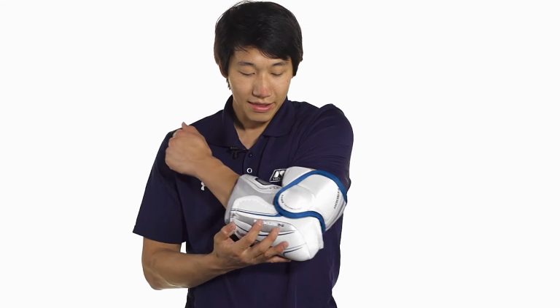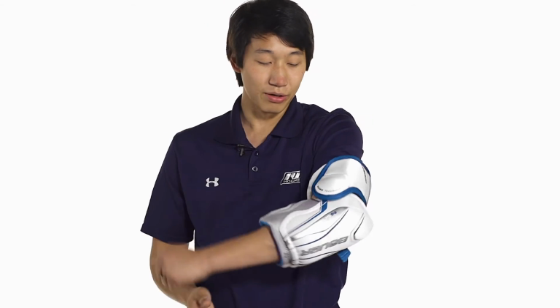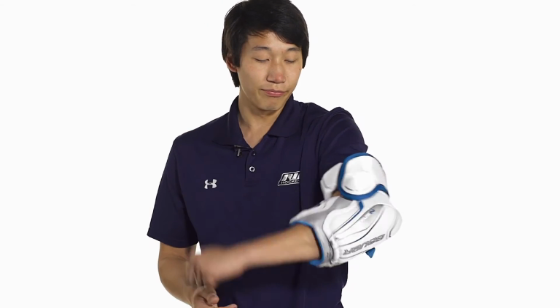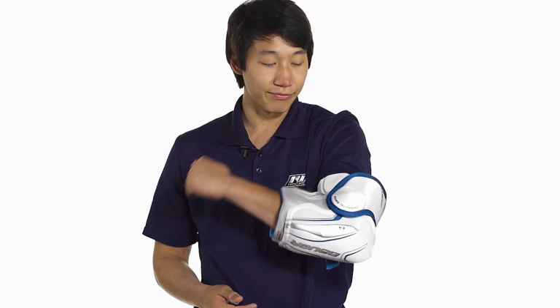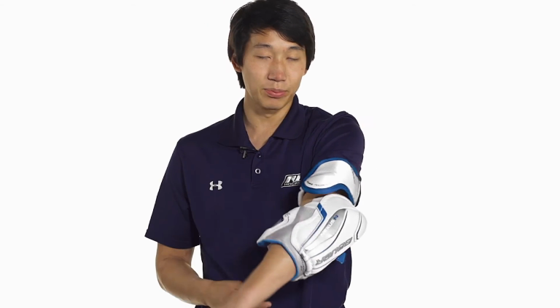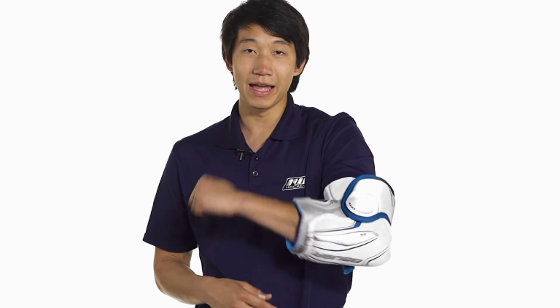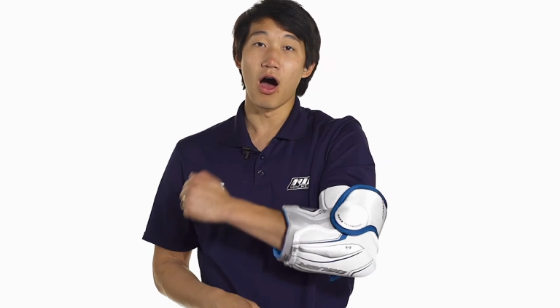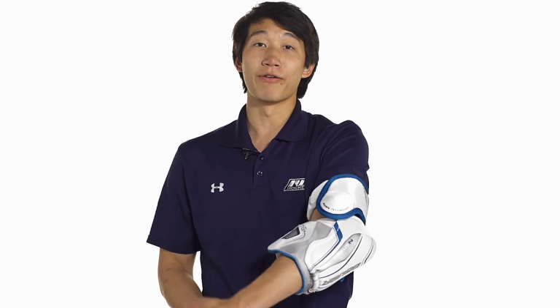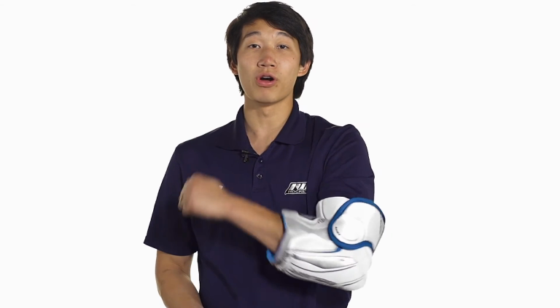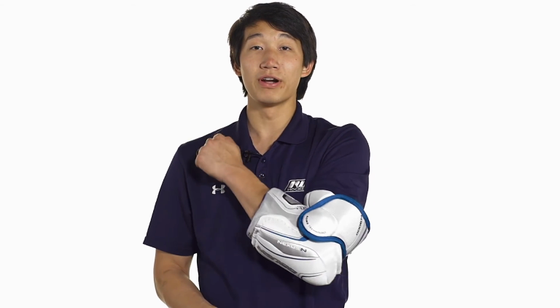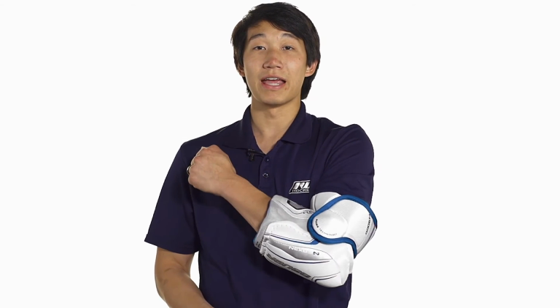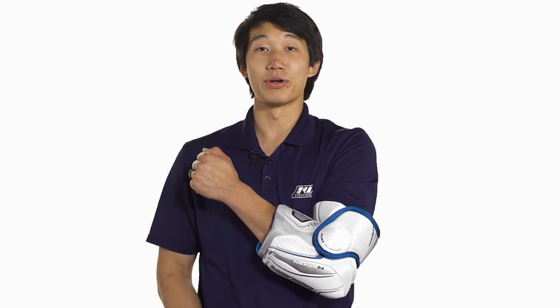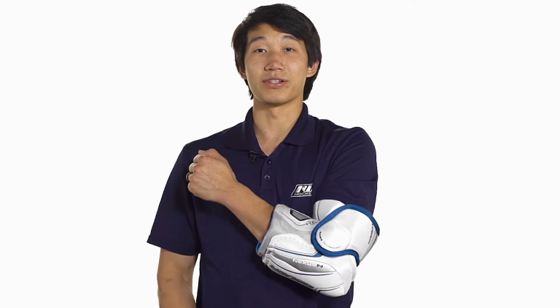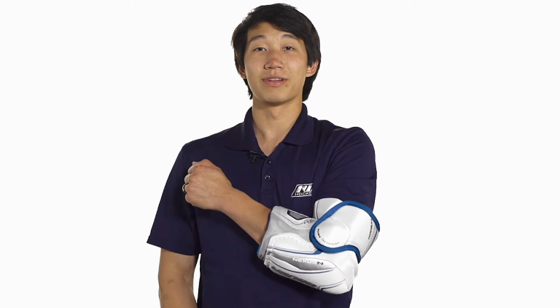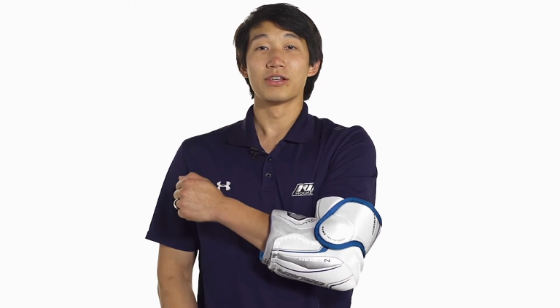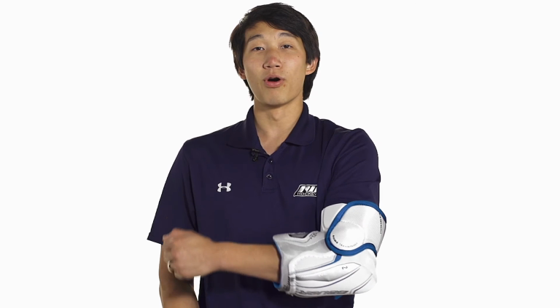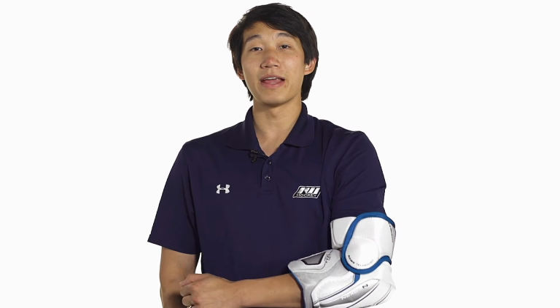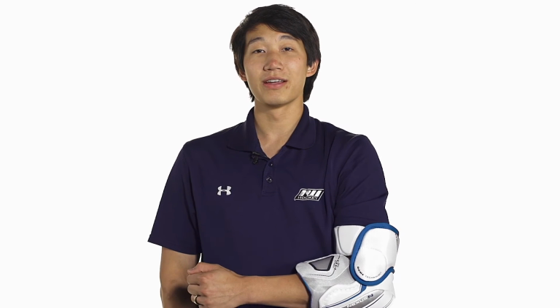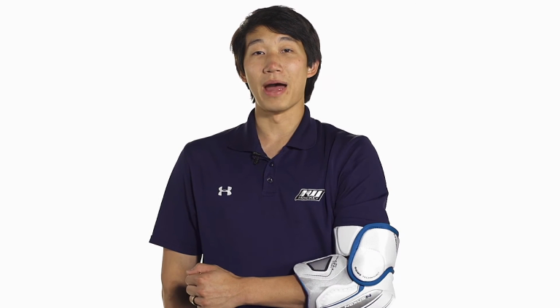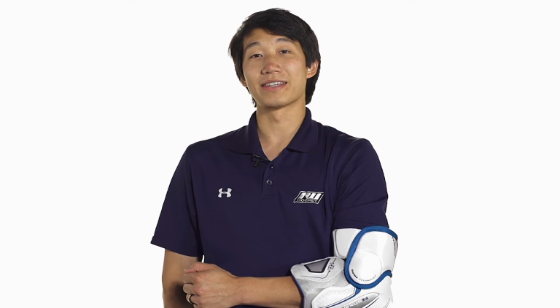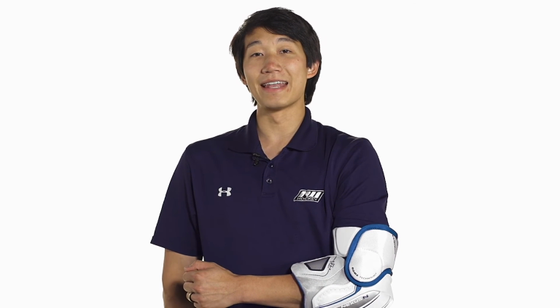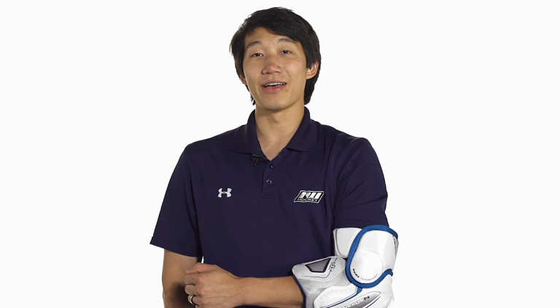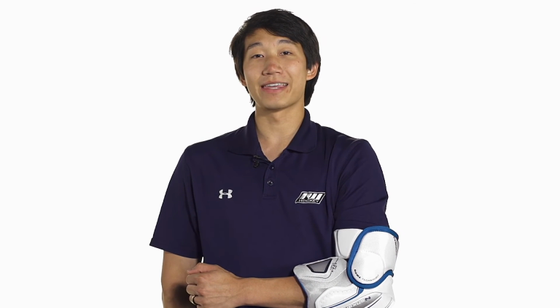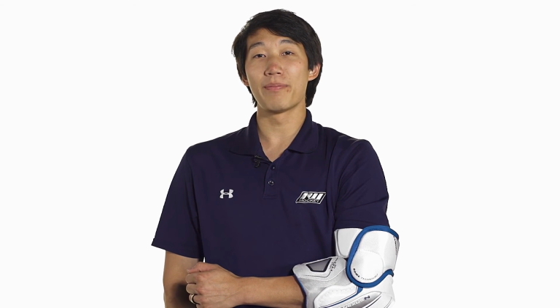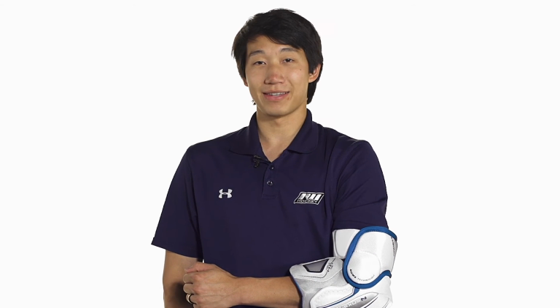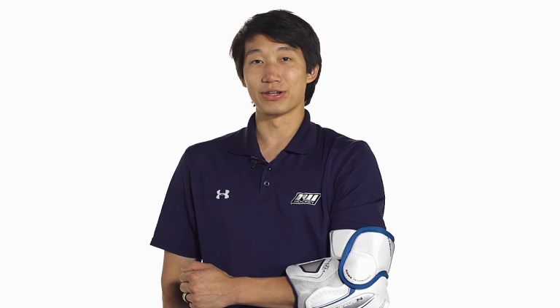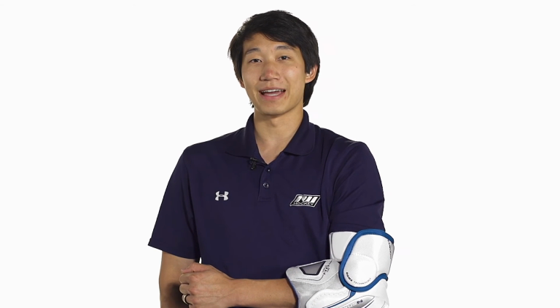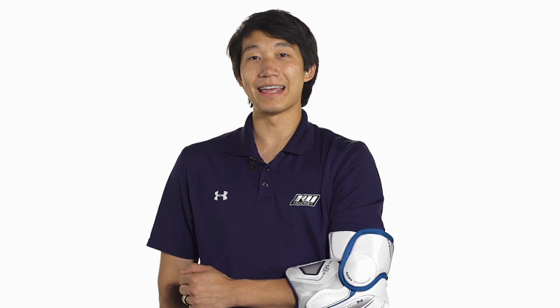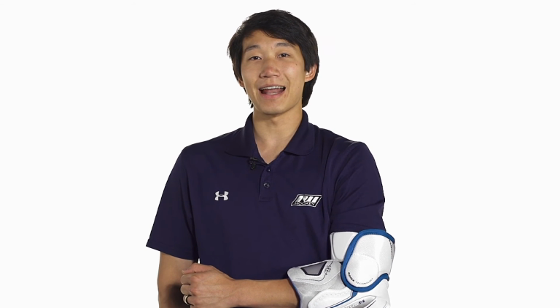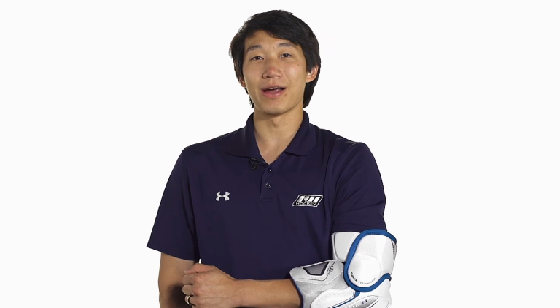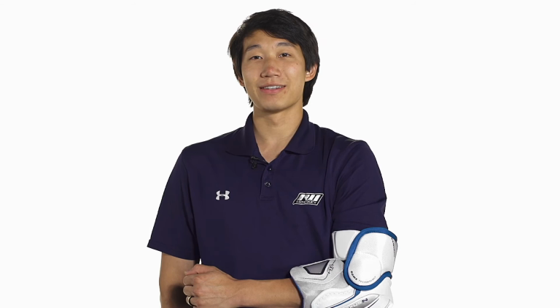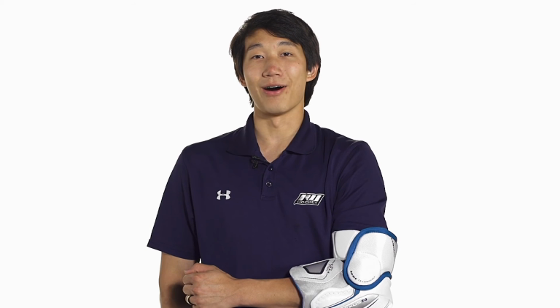That's going to be a nice and flexible design offering full coverage and great protection. For more information on the Bauer Nexus N9000 Hockey Elbow Pads, make sure you check it out at inlineandicewarehouse.com.